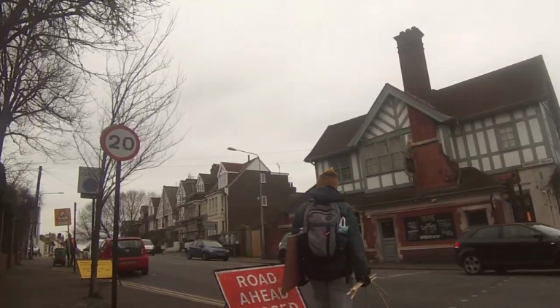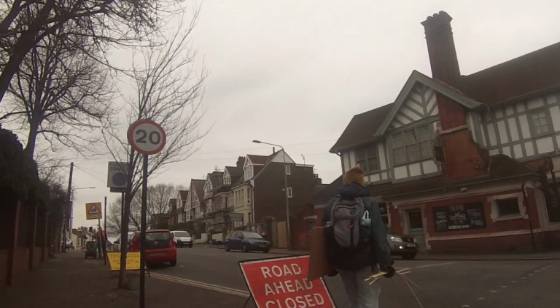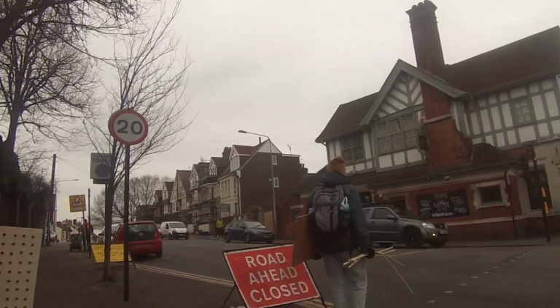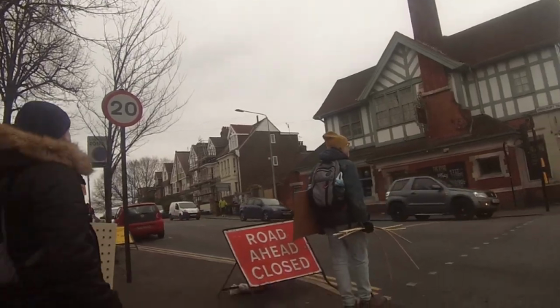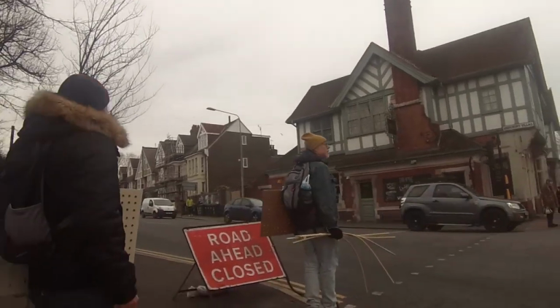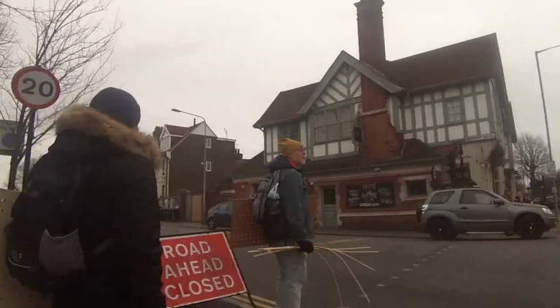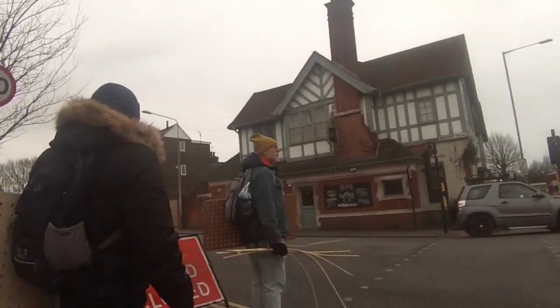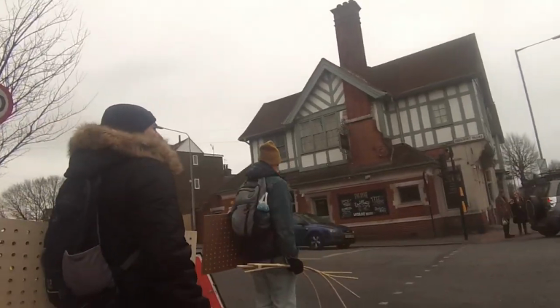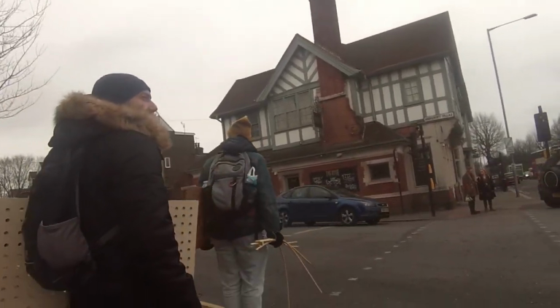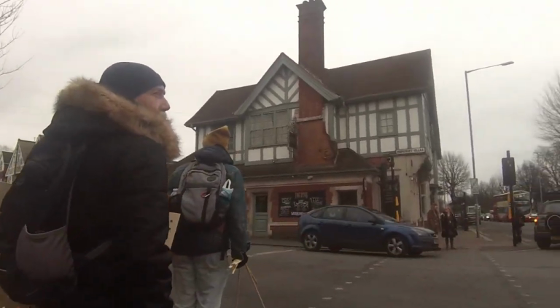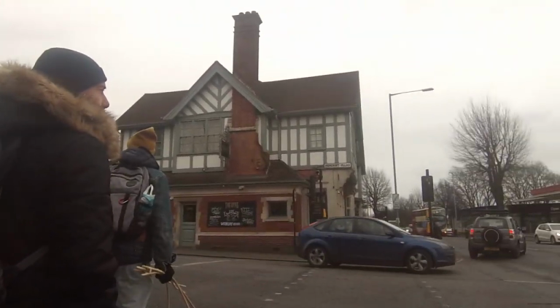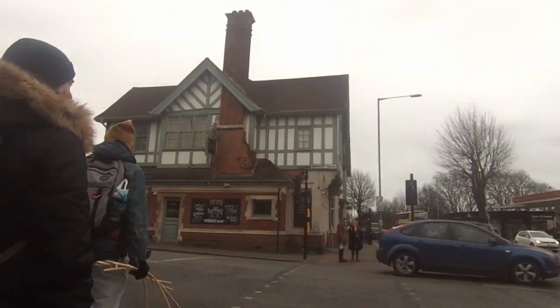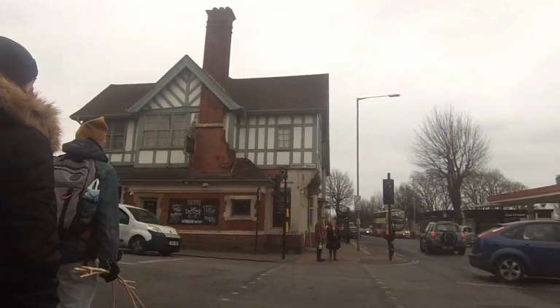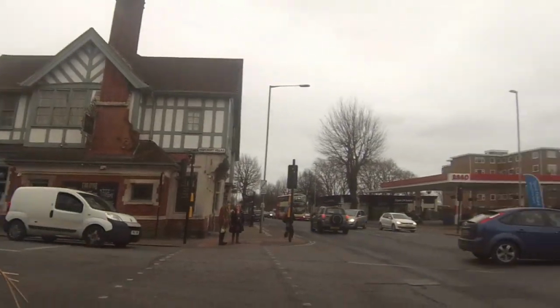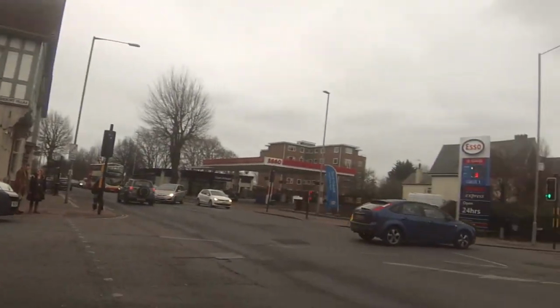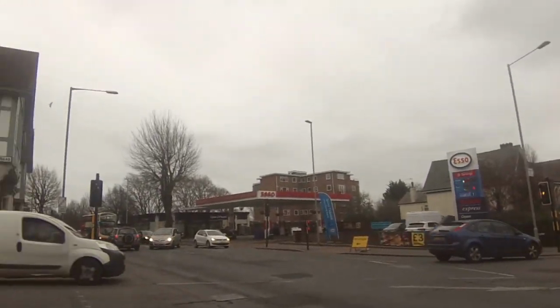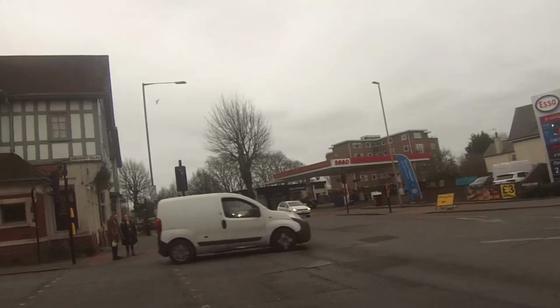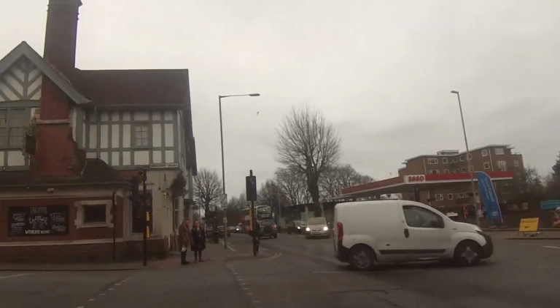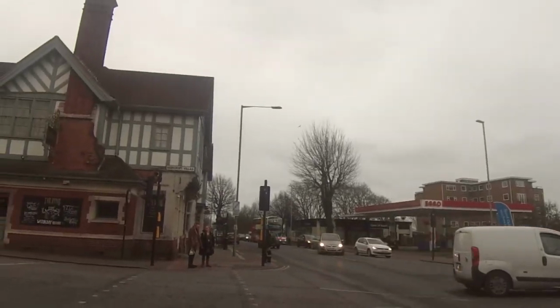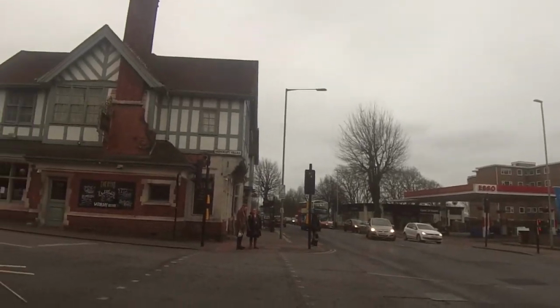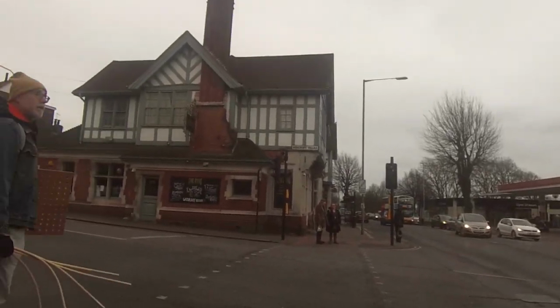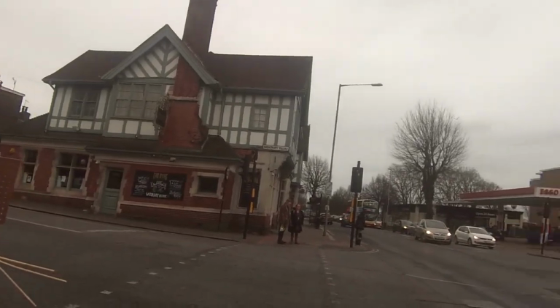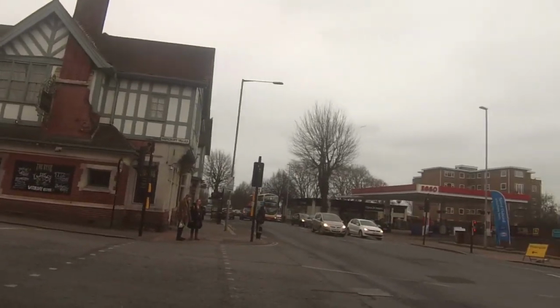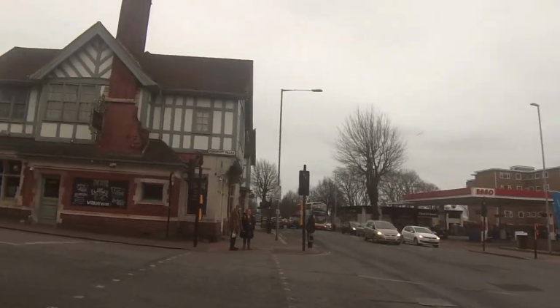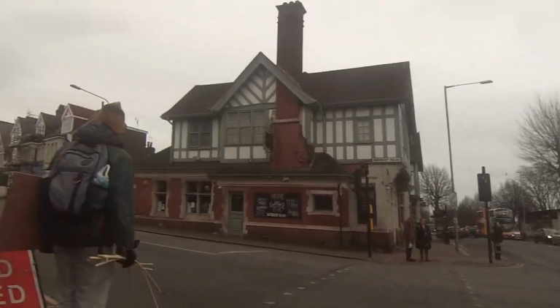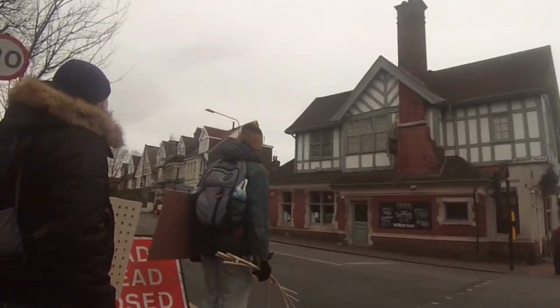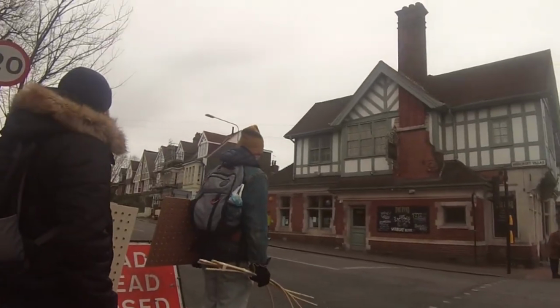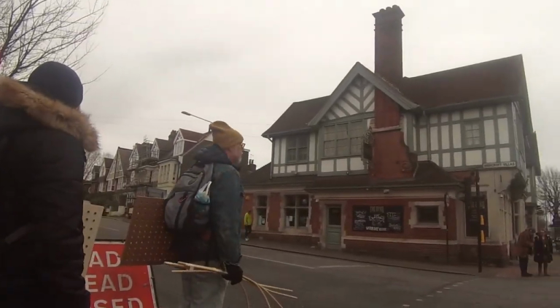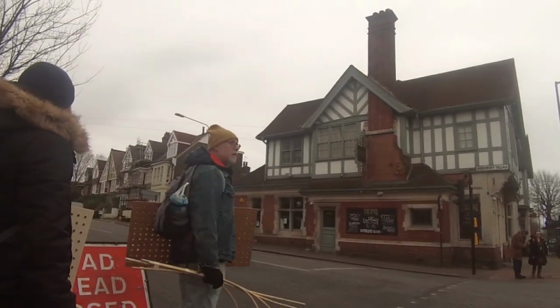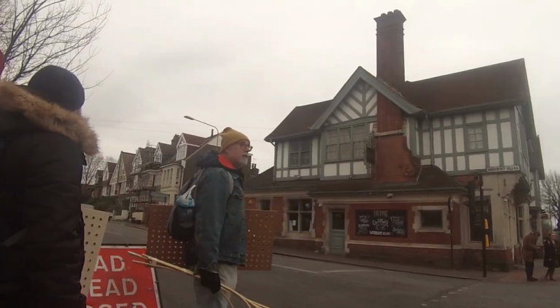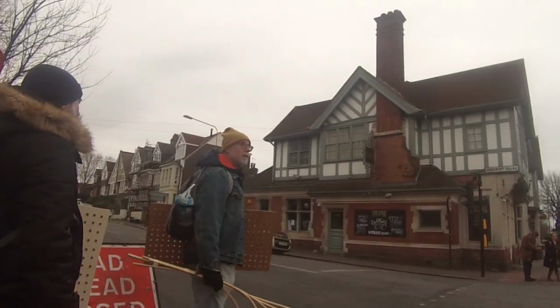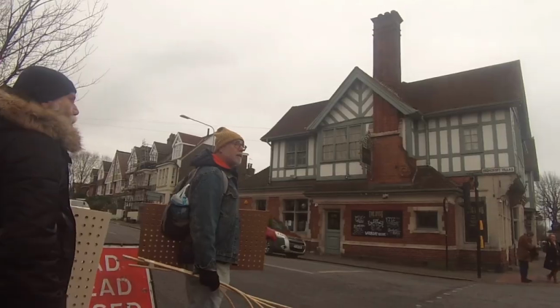Pretty soon into my walk I realised I would need something to look out for or focus on, rather than just aiming to do some street photography. So I settled on the colour red, aiming to capture any kind of red within the frame.